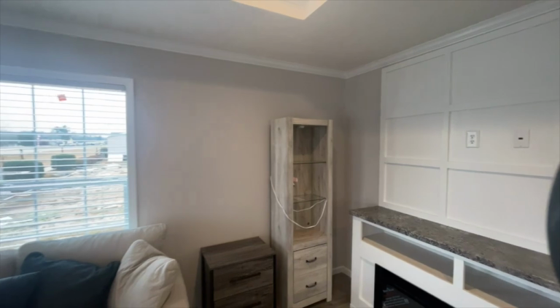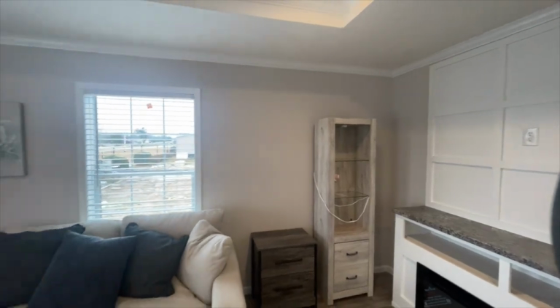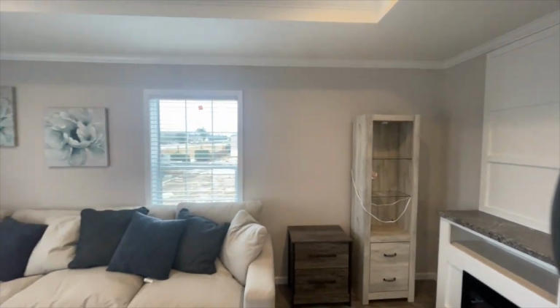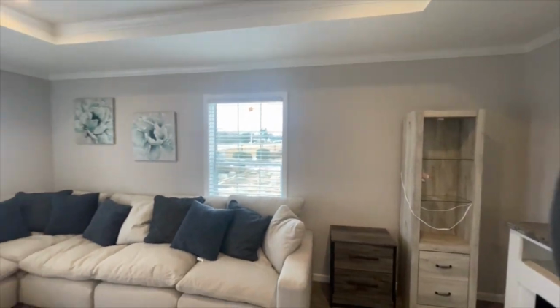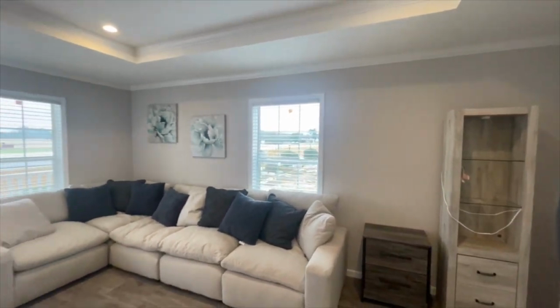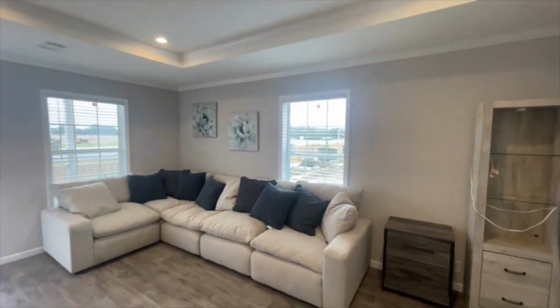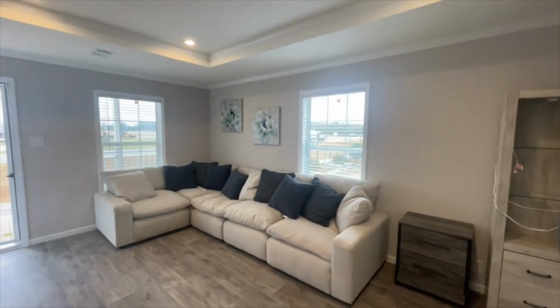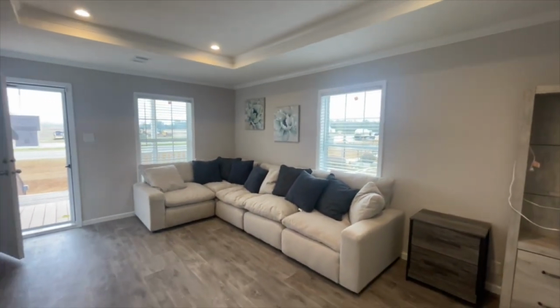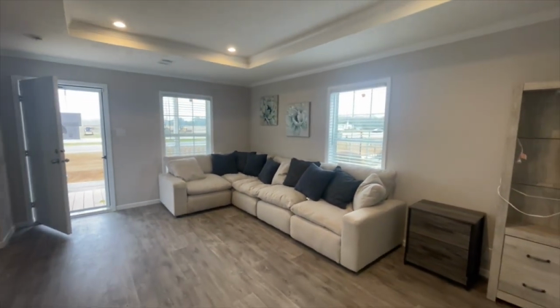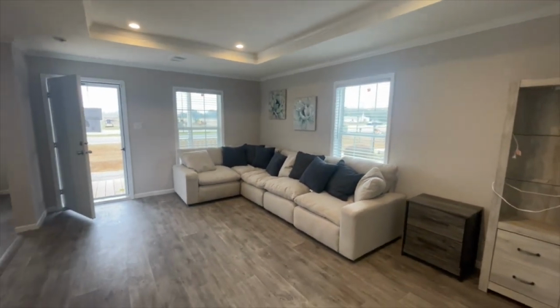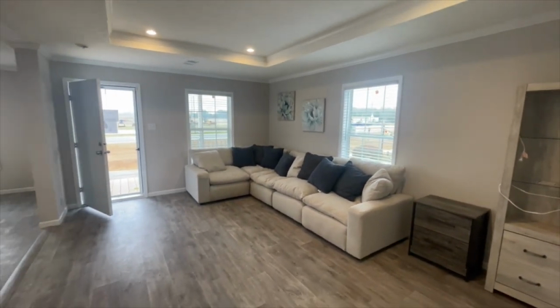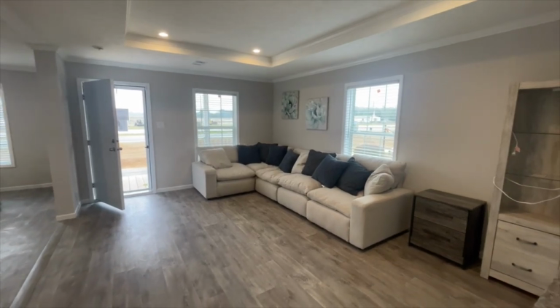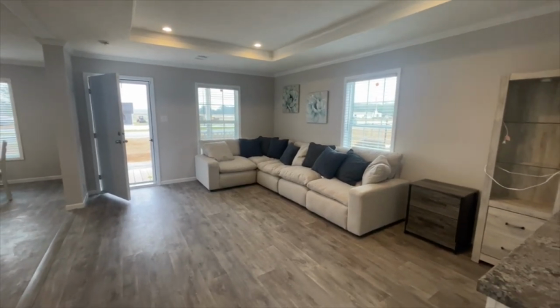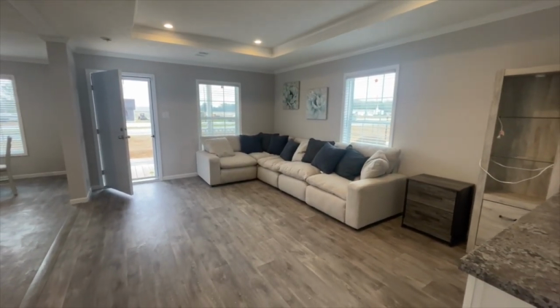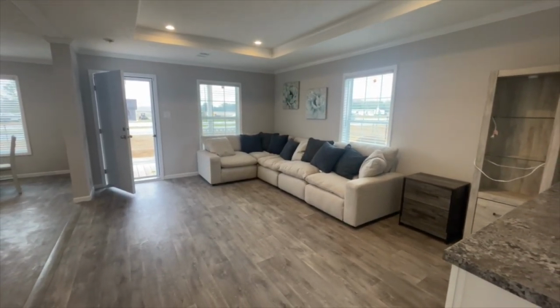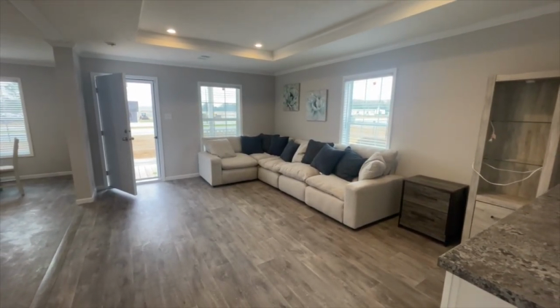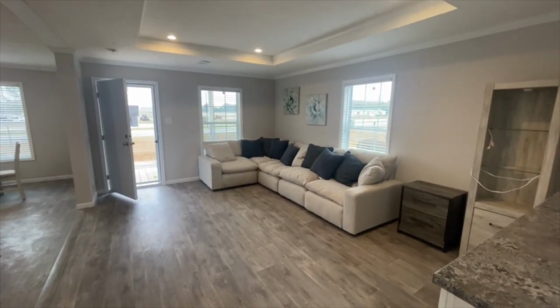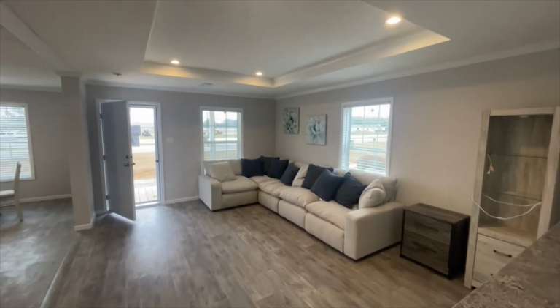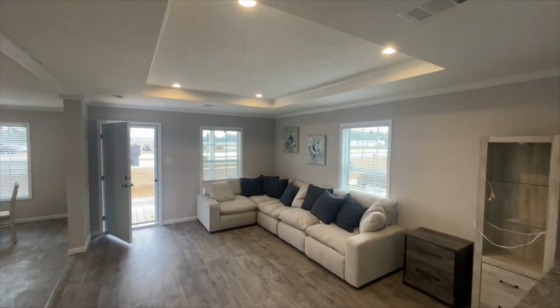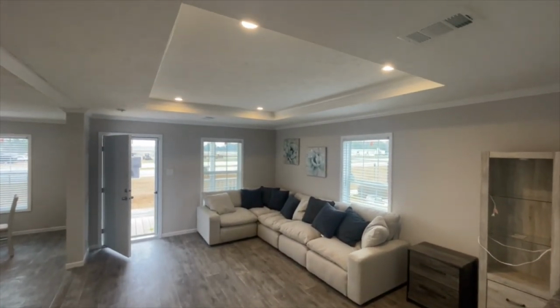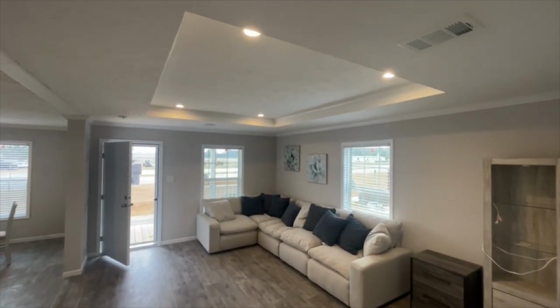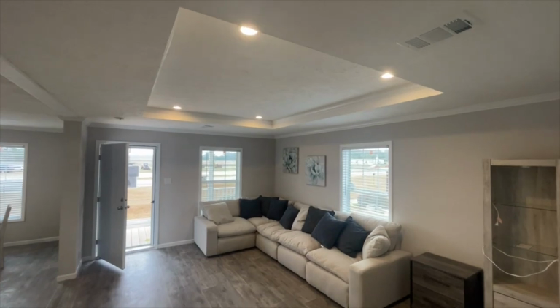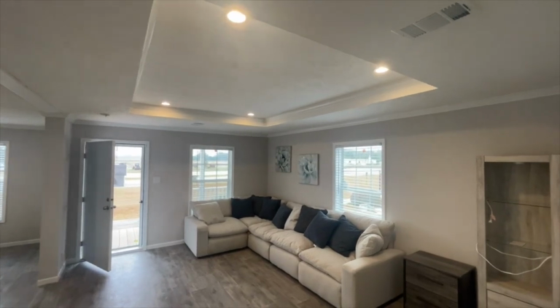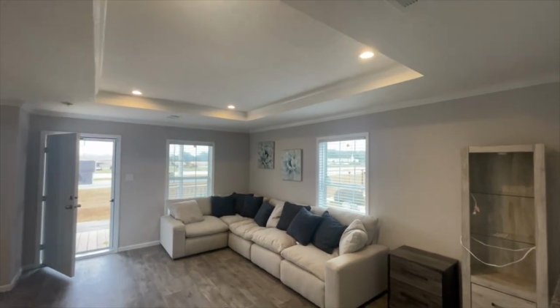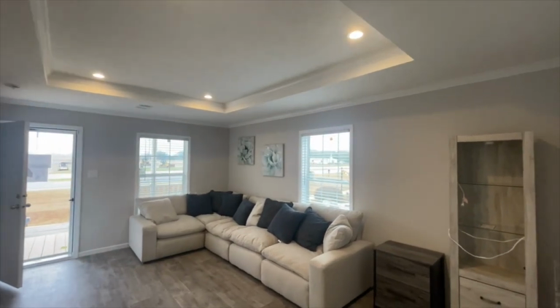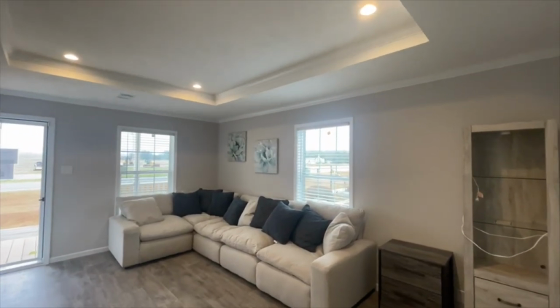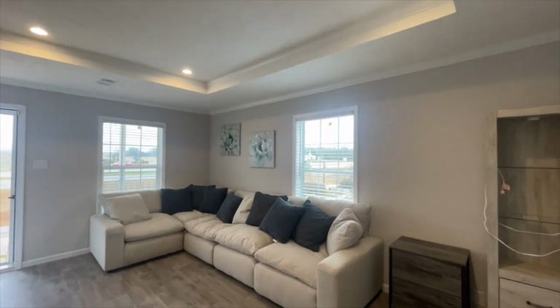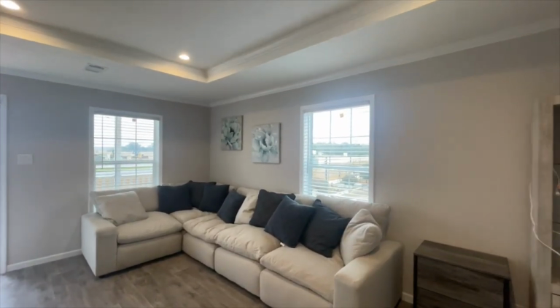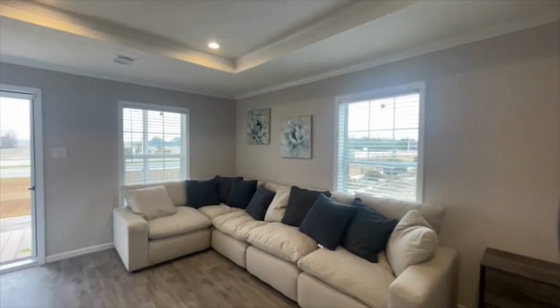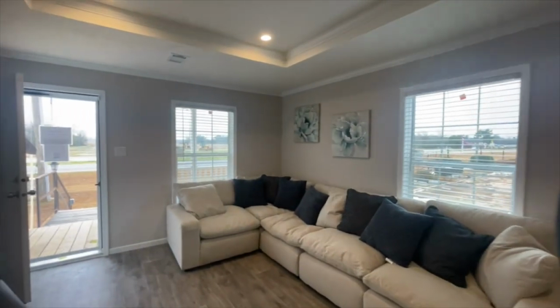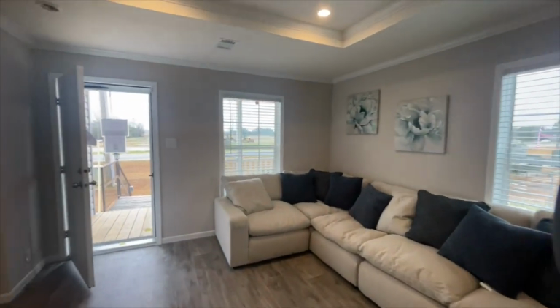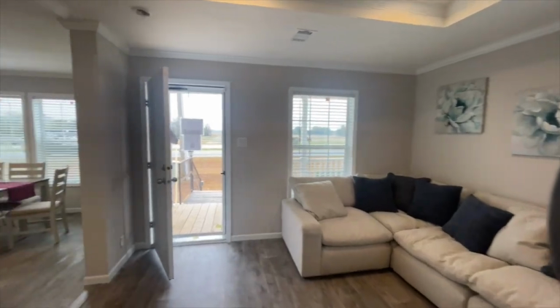Love all the space you have in this living room area. I love everything about this living room. Just a beautiful space, wonderful for entertaining, just enough space for your family. It could be beautifully decorated. Just beautiful.